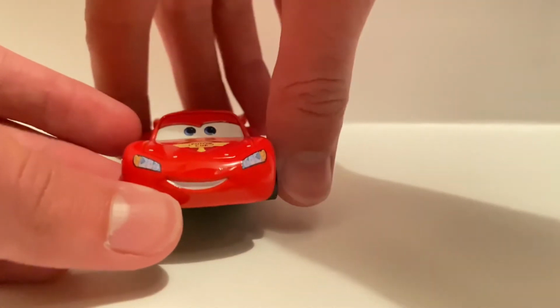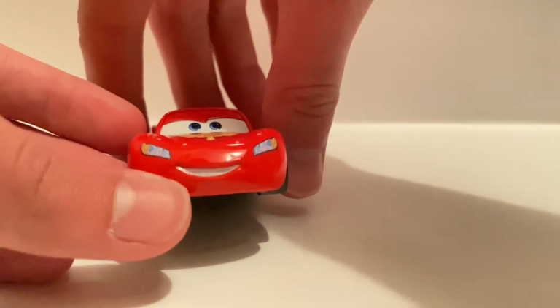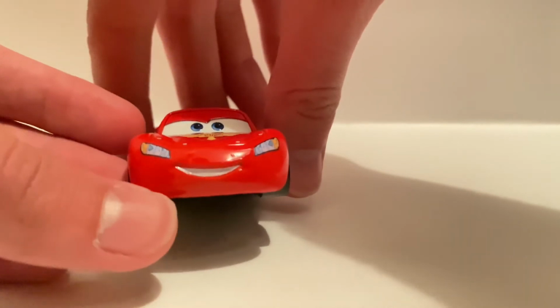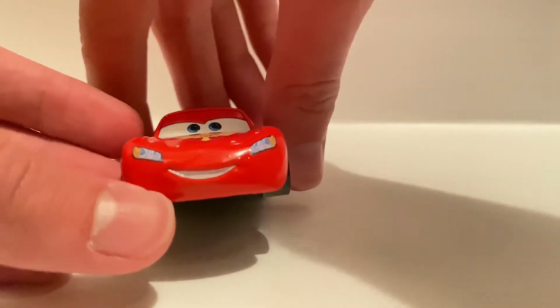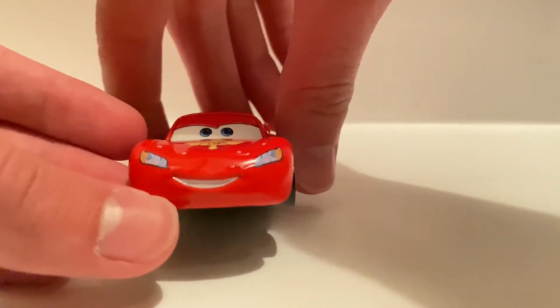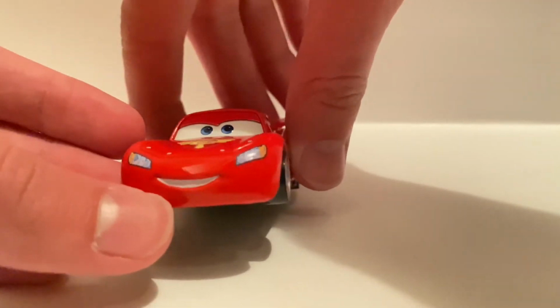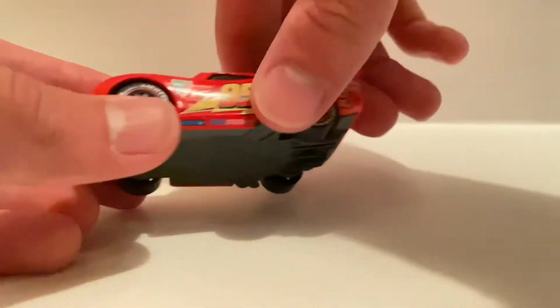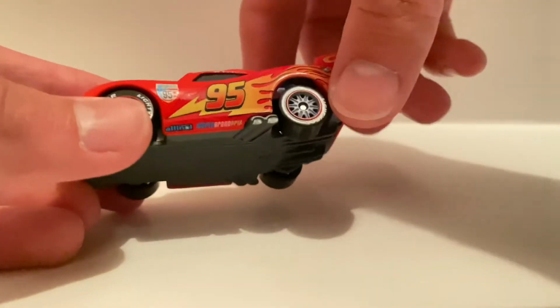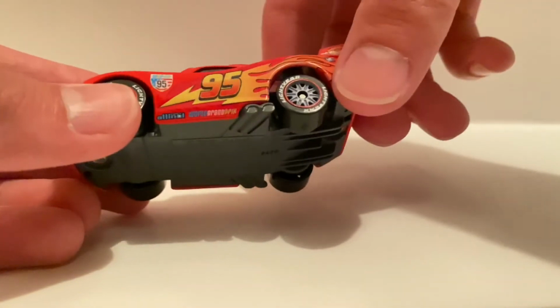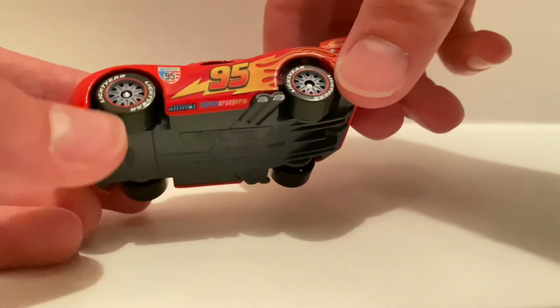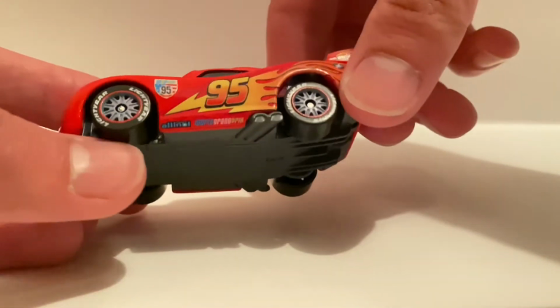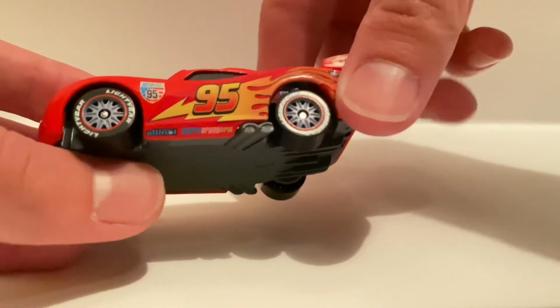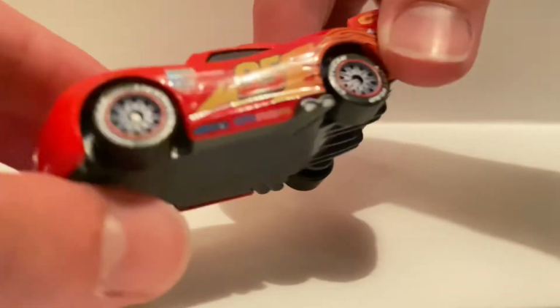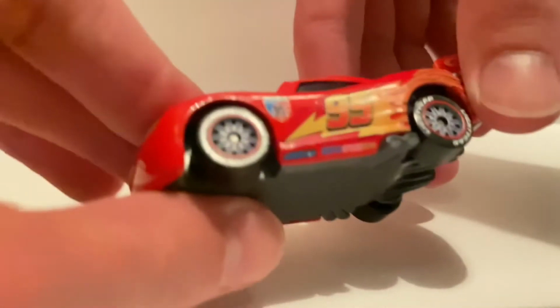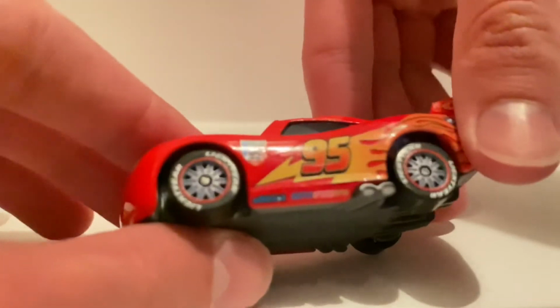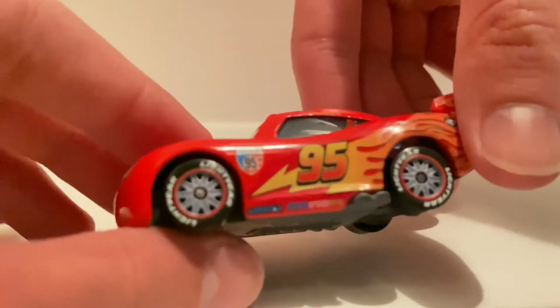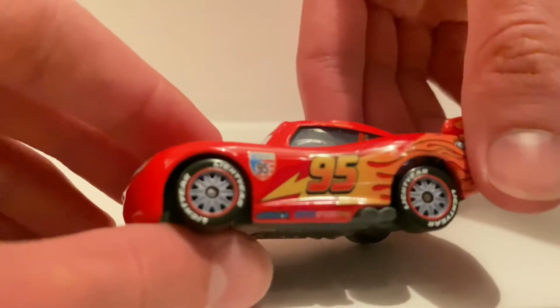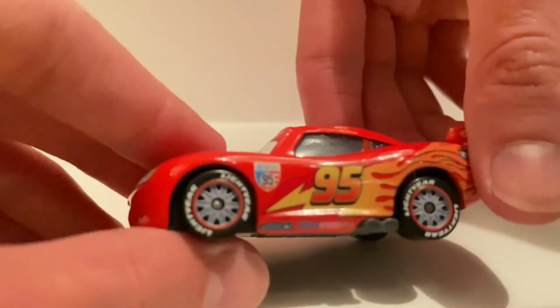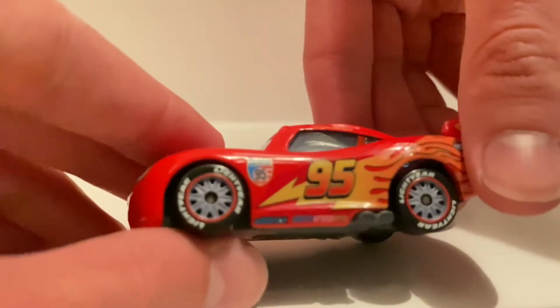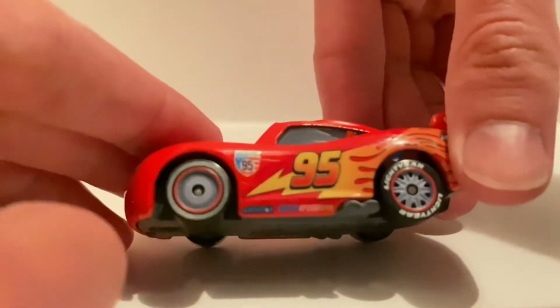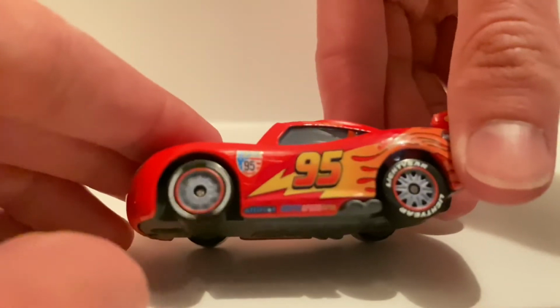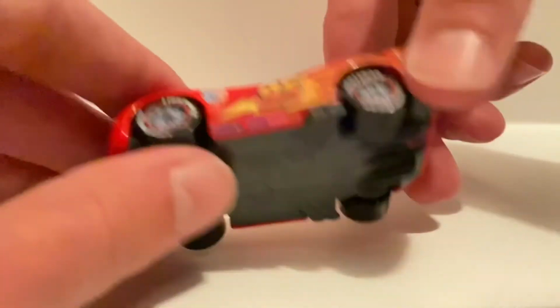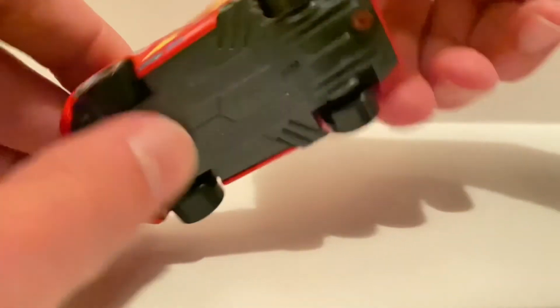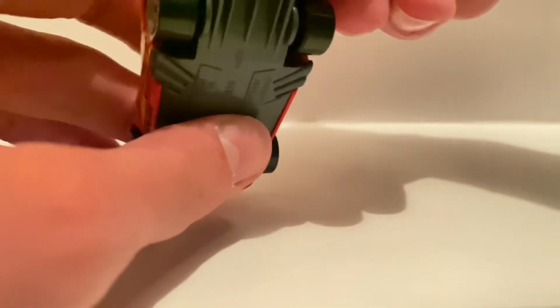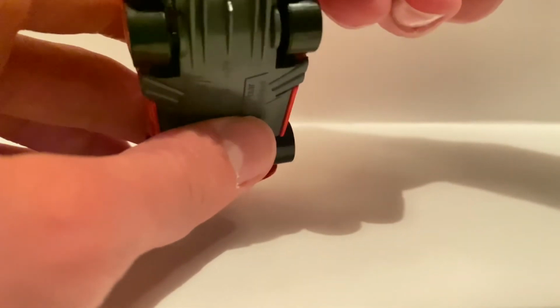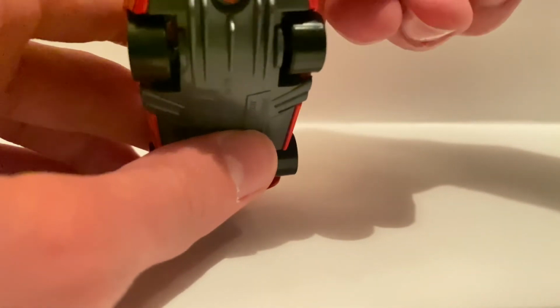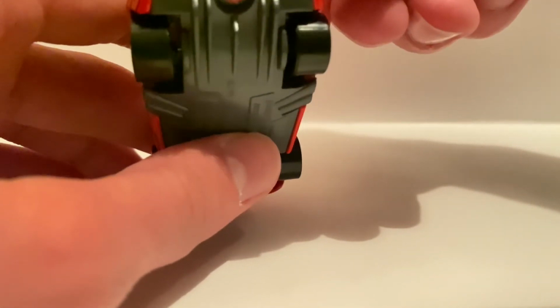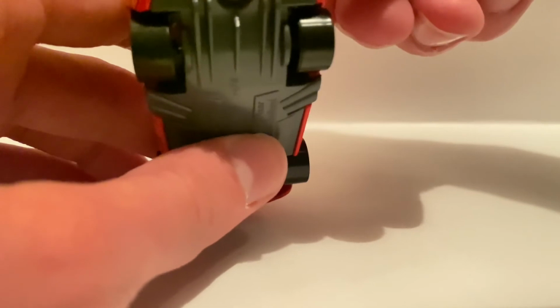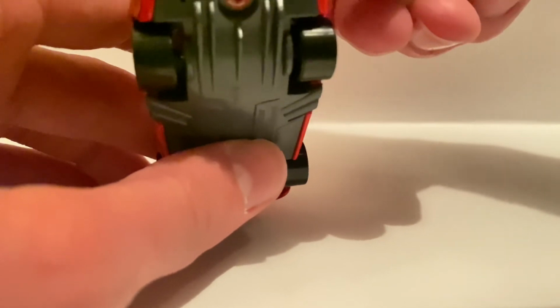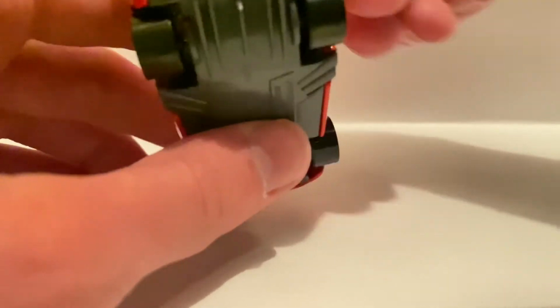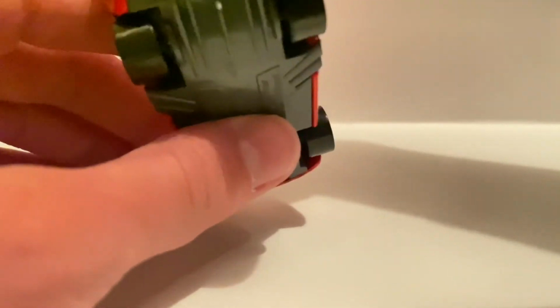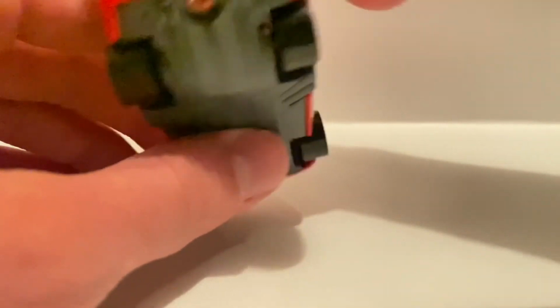On the front he's got a nice determined expression. The other side is basically the same. Here are the racing wheels — some nice rims. On the back it just says World Grand Prix, powered by All In All, with the American flag.